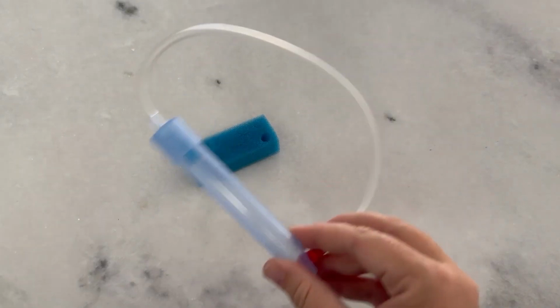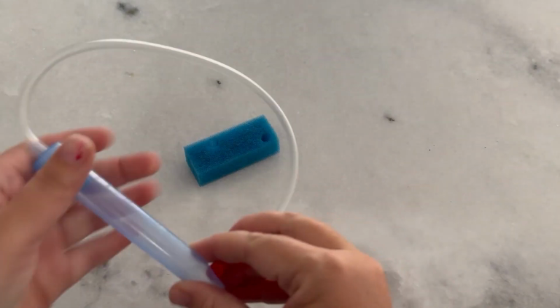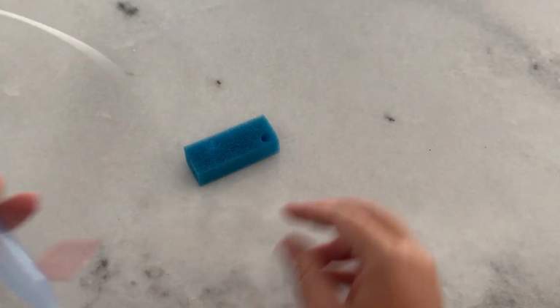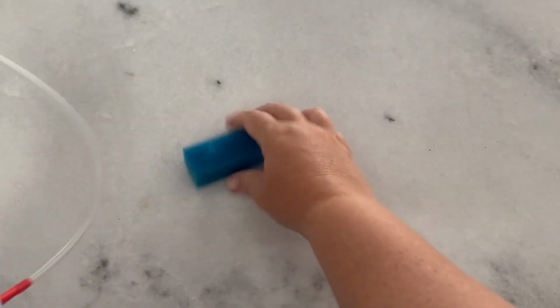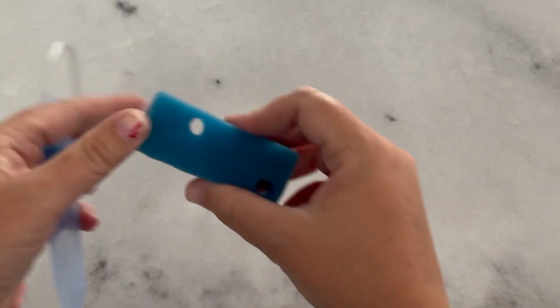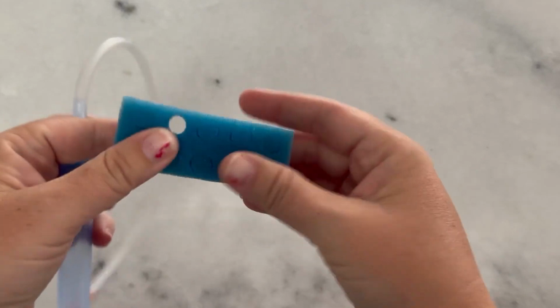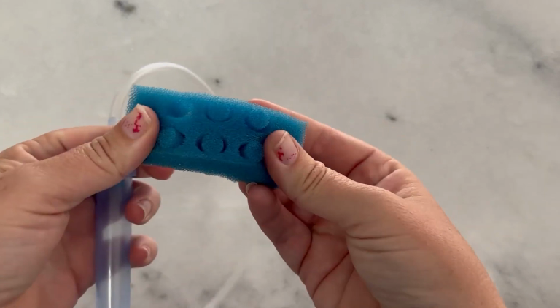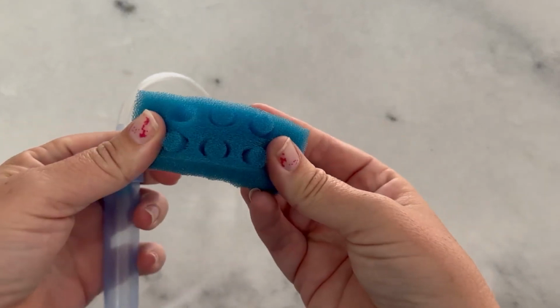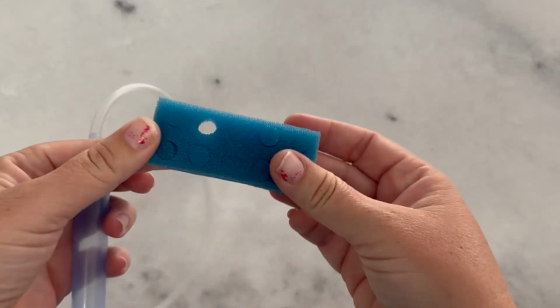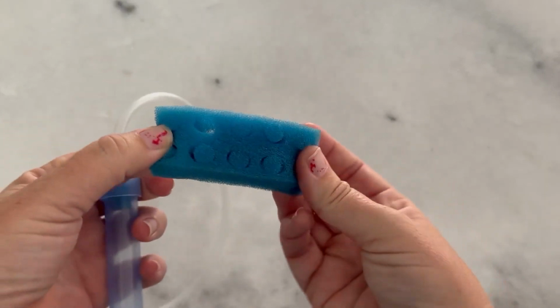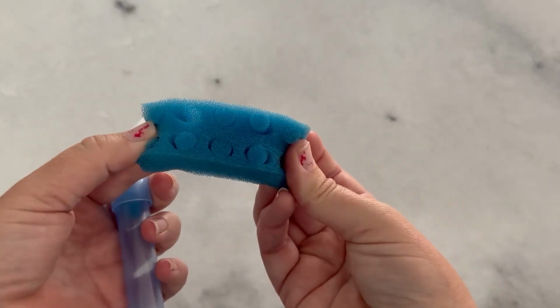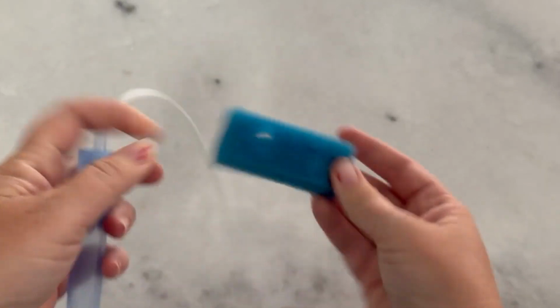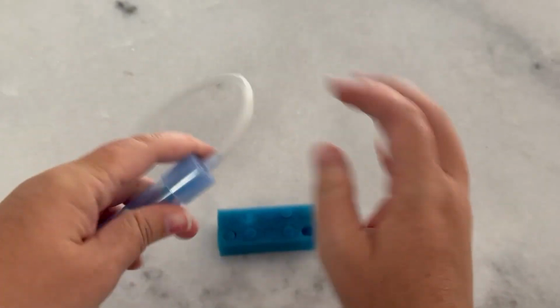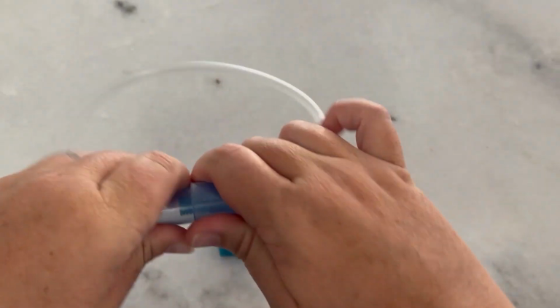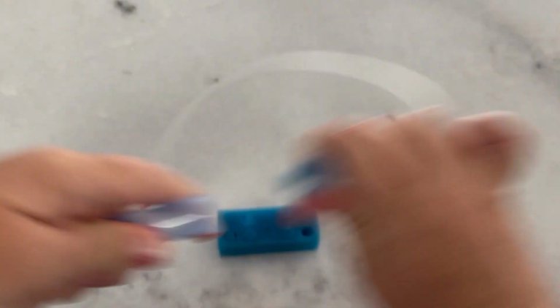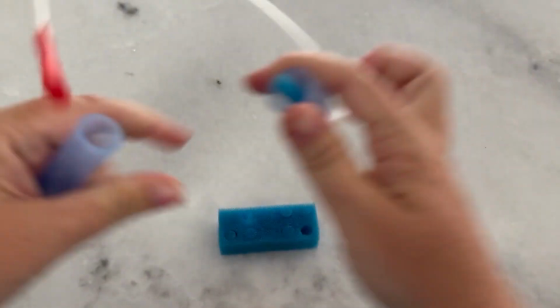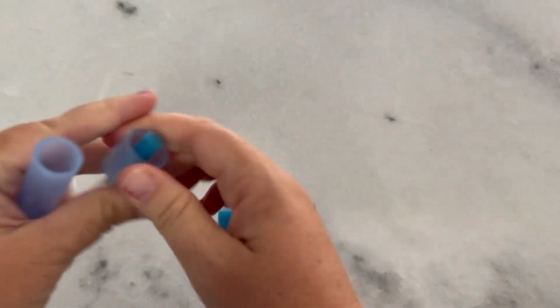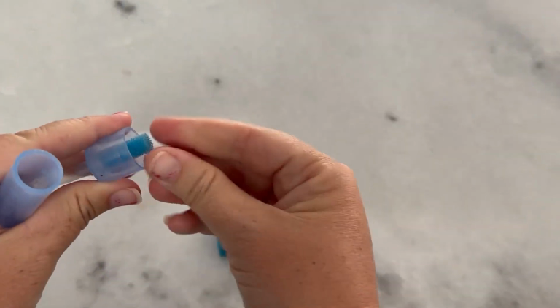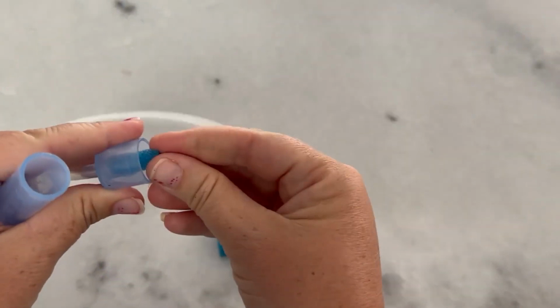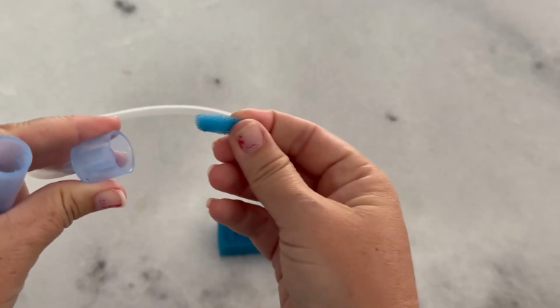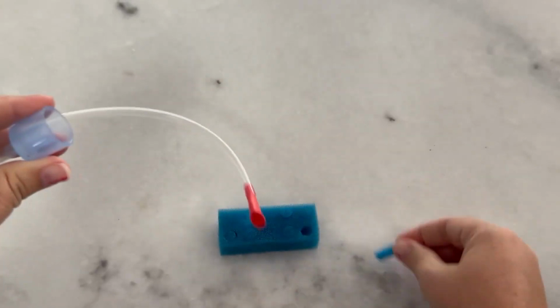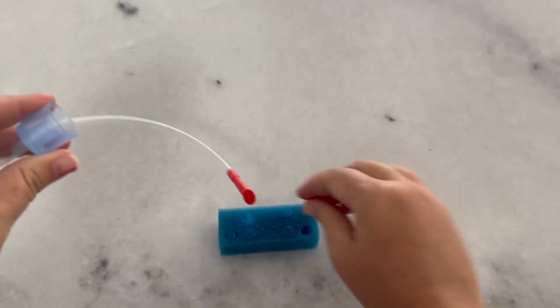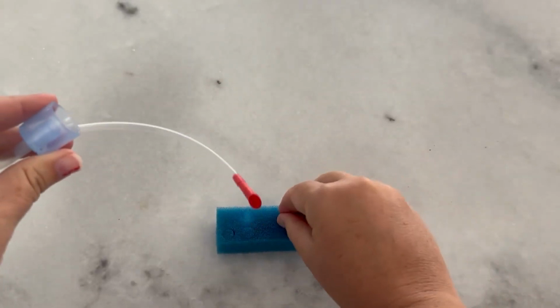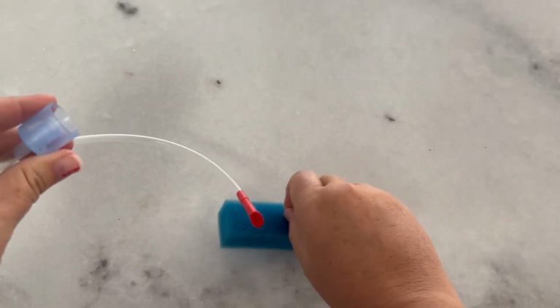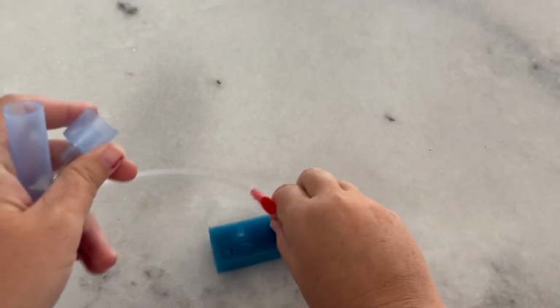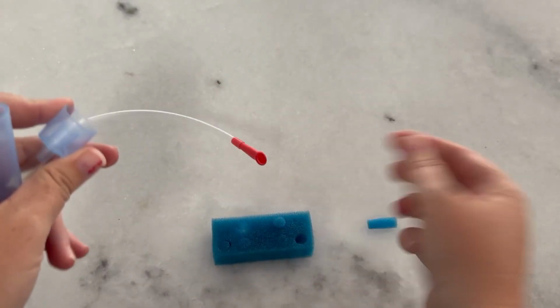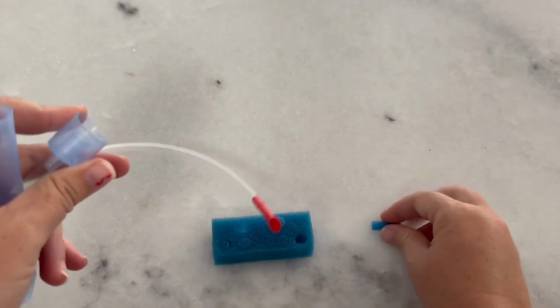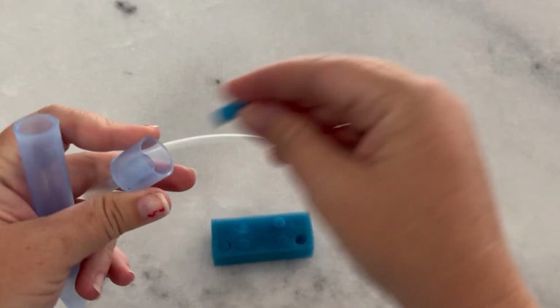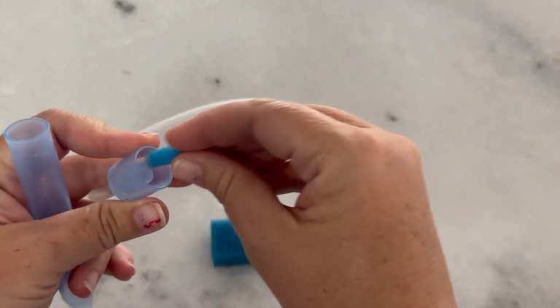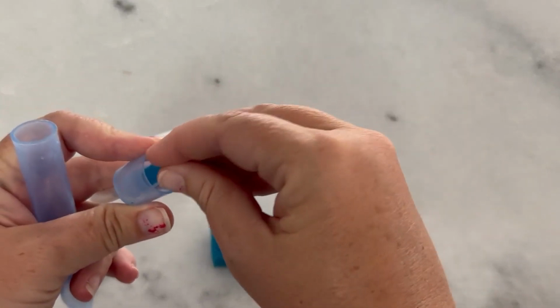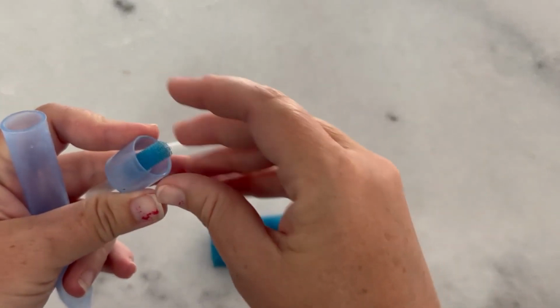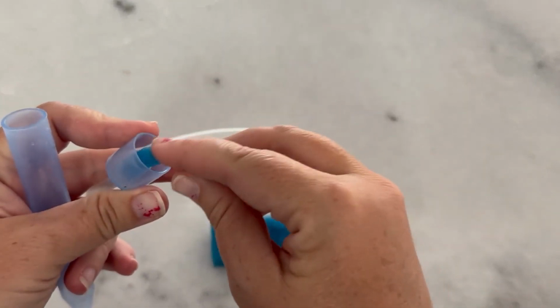It comes with all of these filters here. As you can see, you just pop them out. You take the filter out, take one out, and then pop a new one in when you need it.